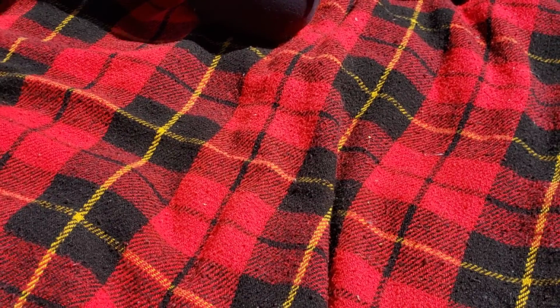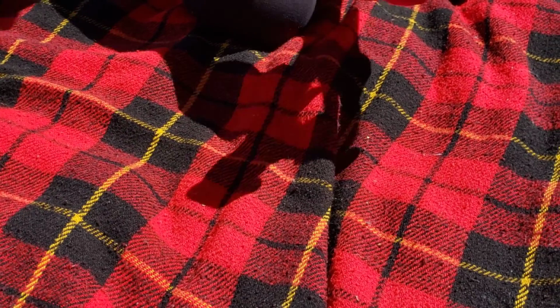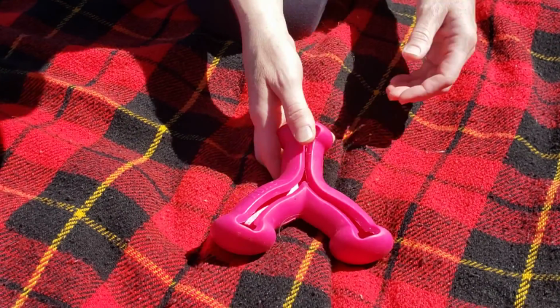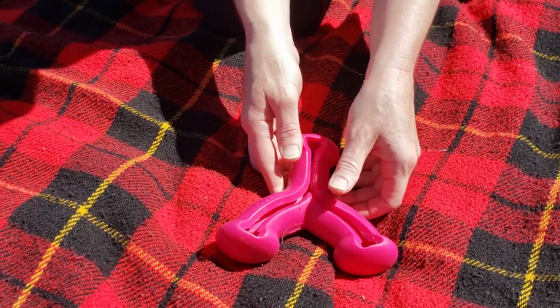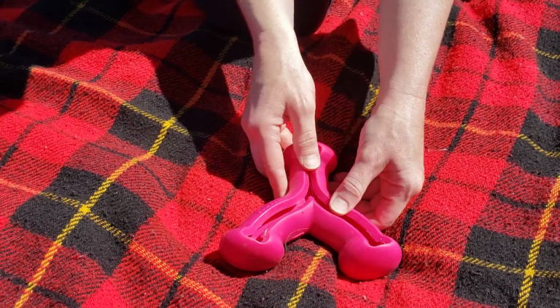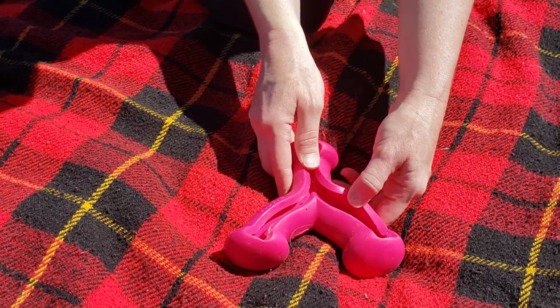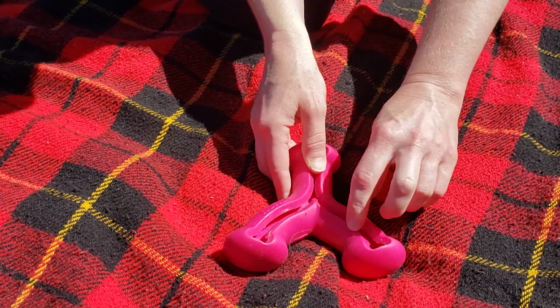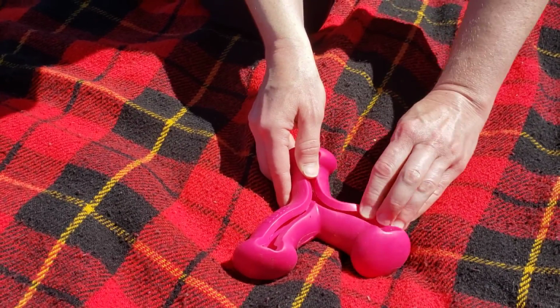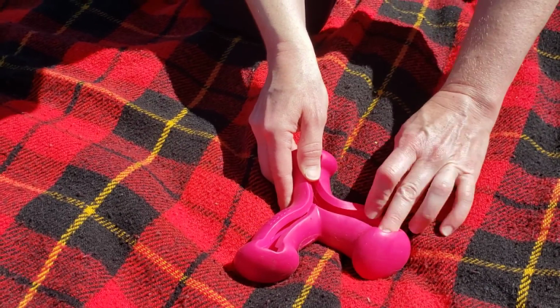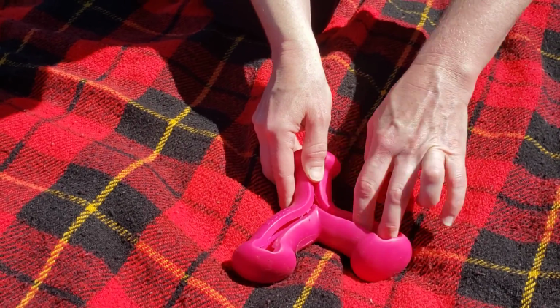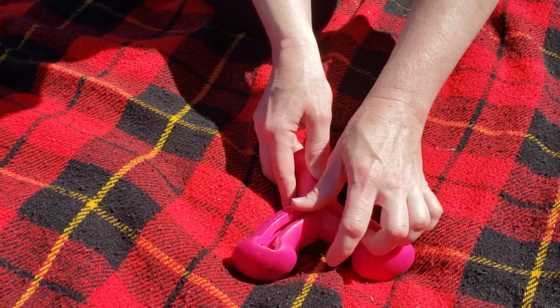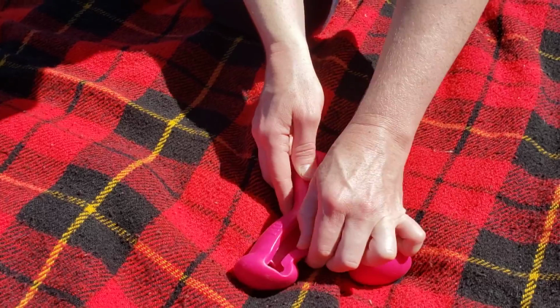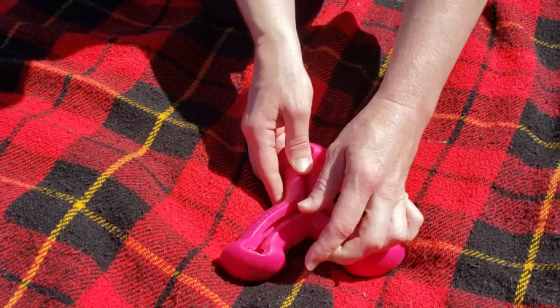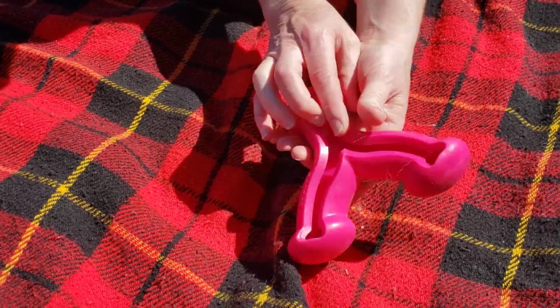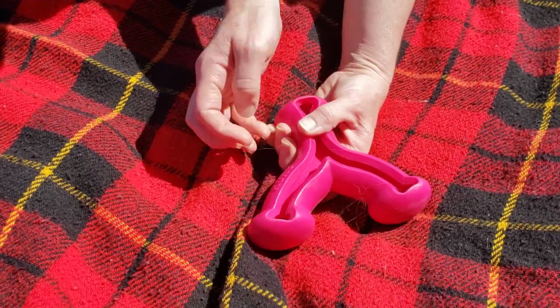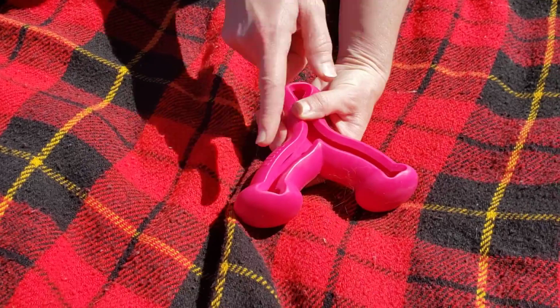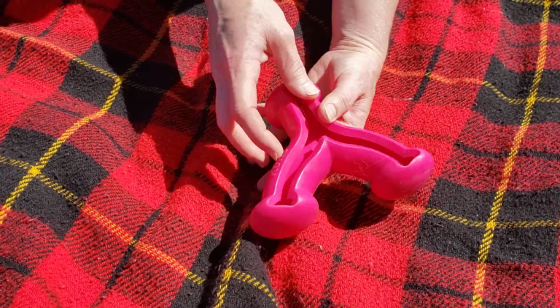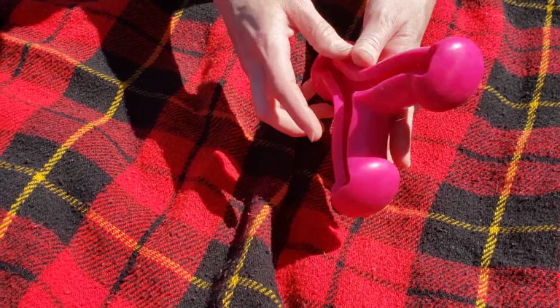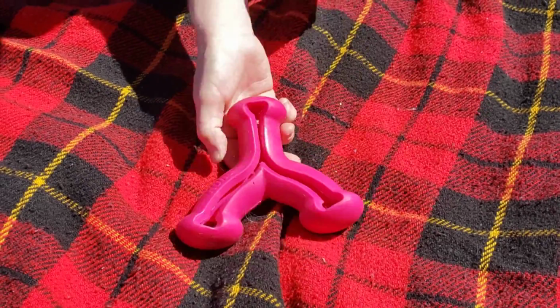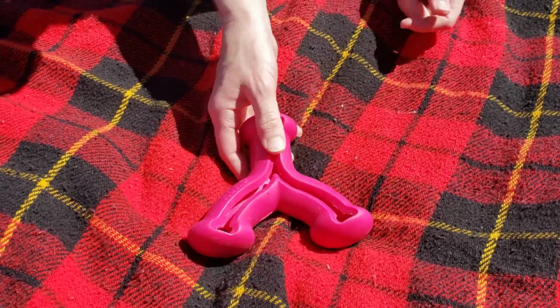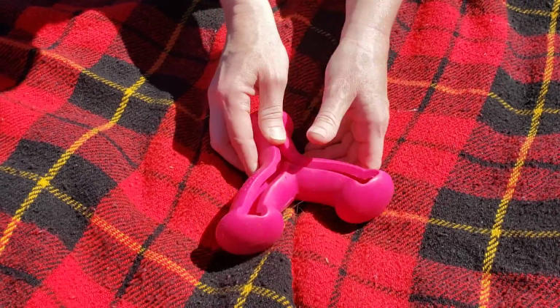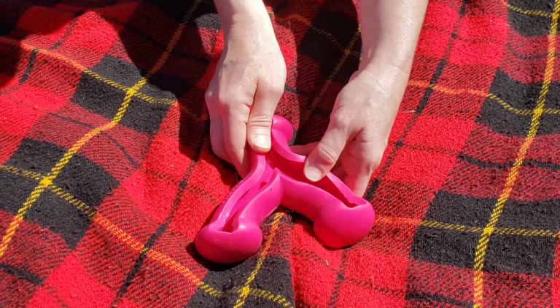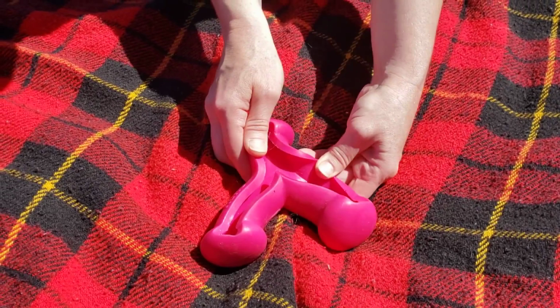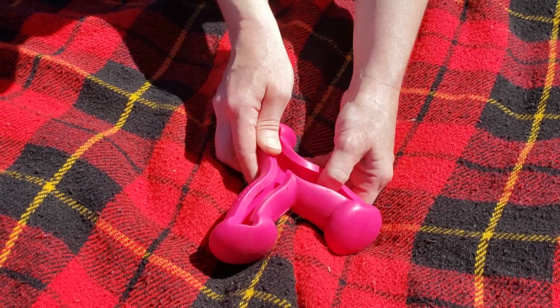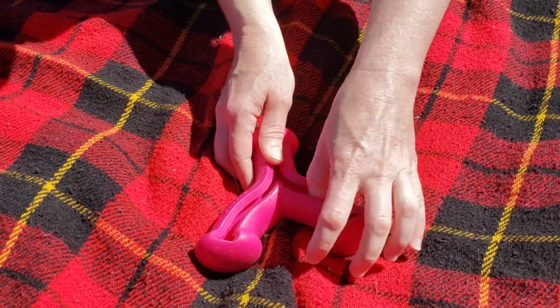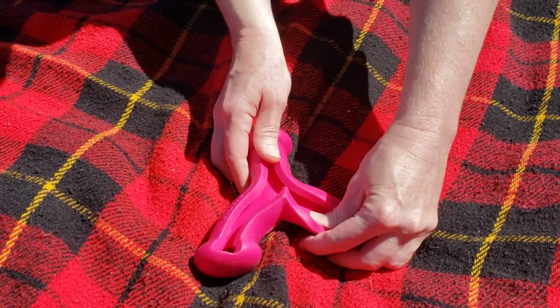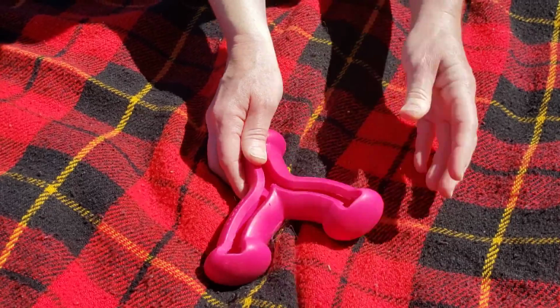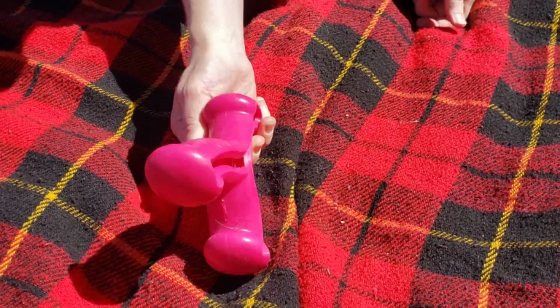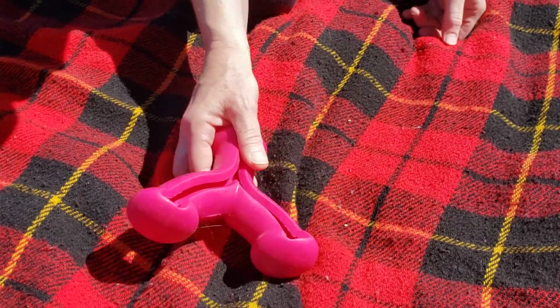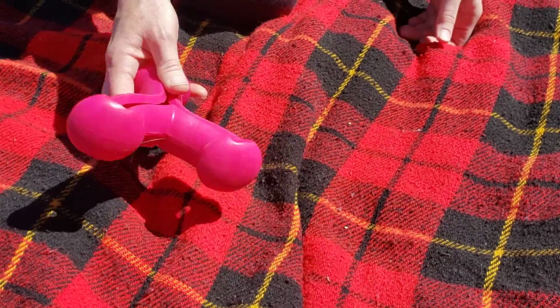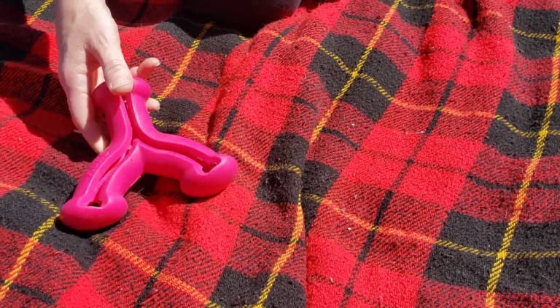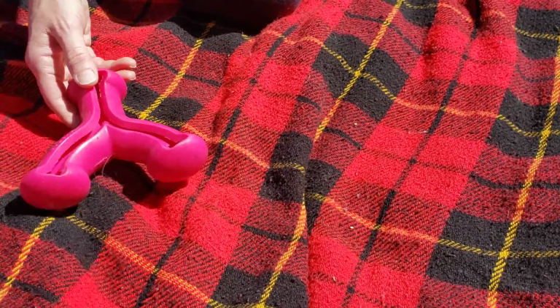This Kong toy — you can stick treats or kibble in the grooves, and you can do front and back. It's harder to clean for sure since it's a rubbery toy, but it's a nice option.